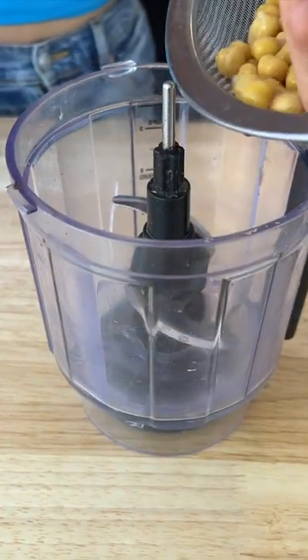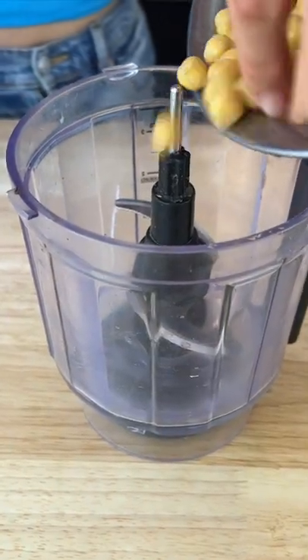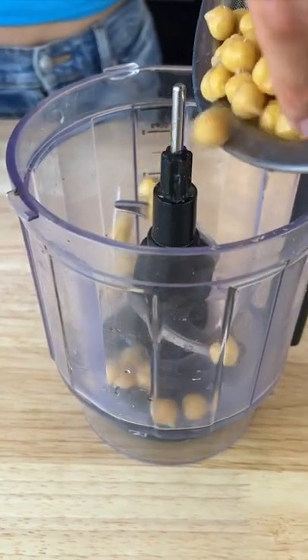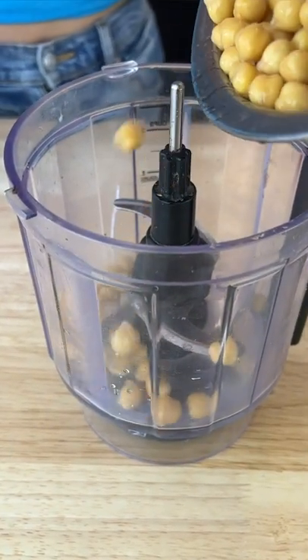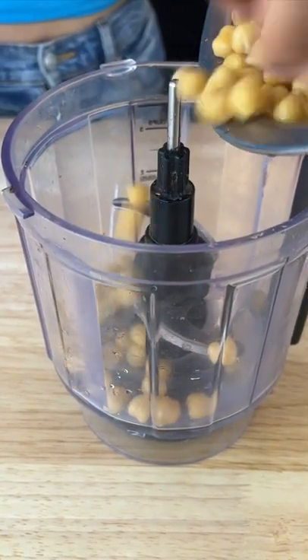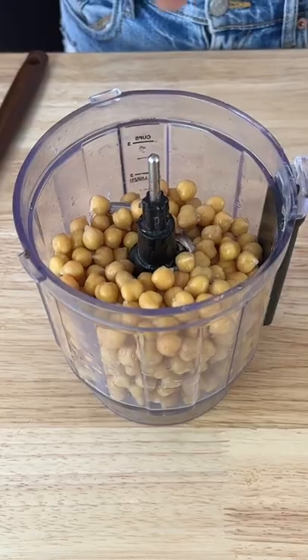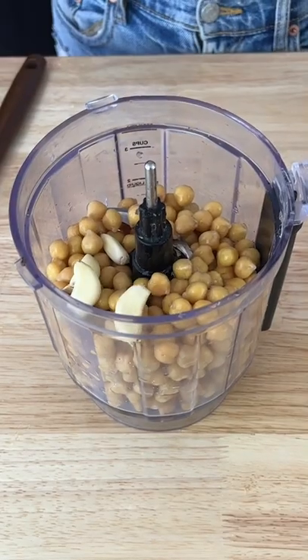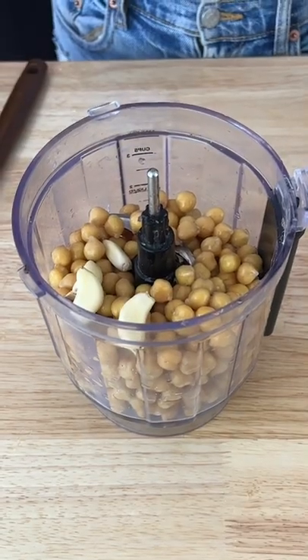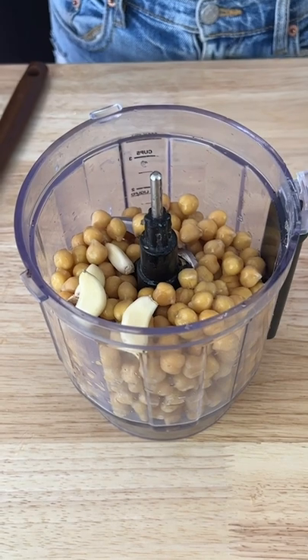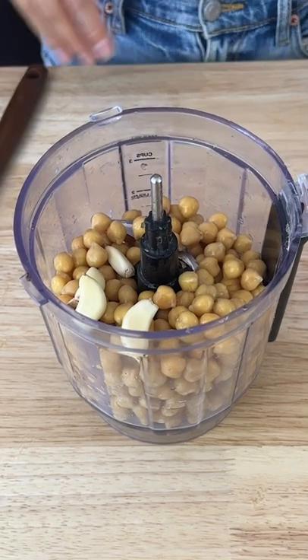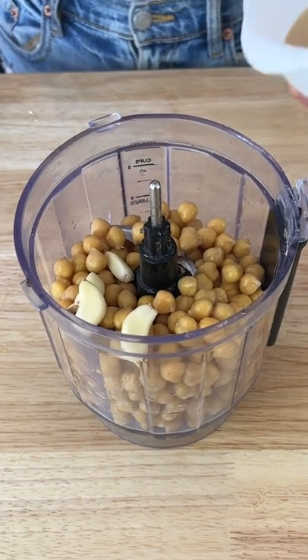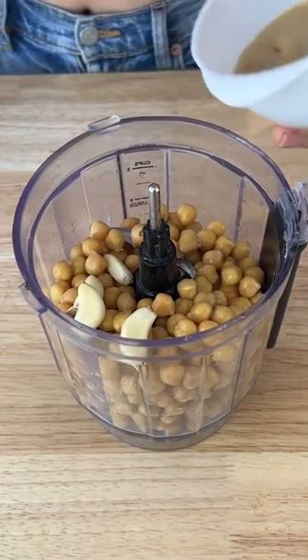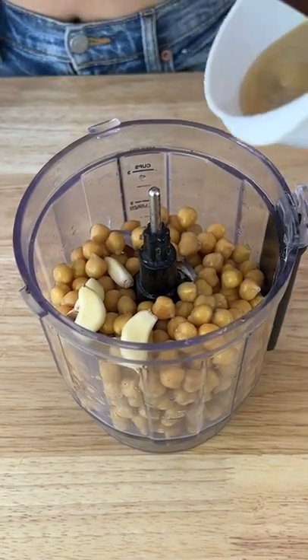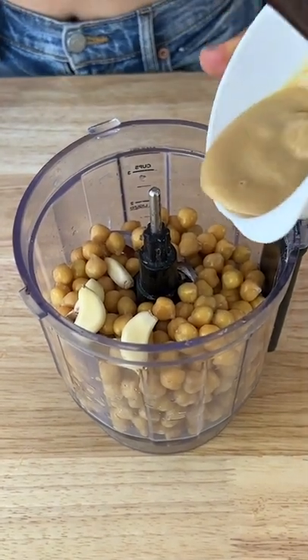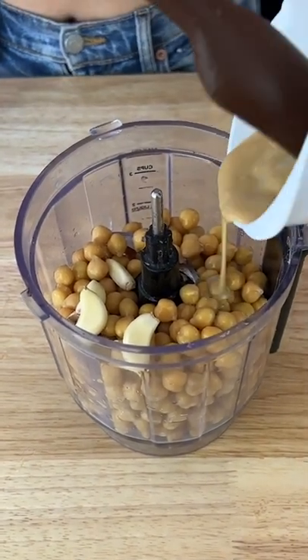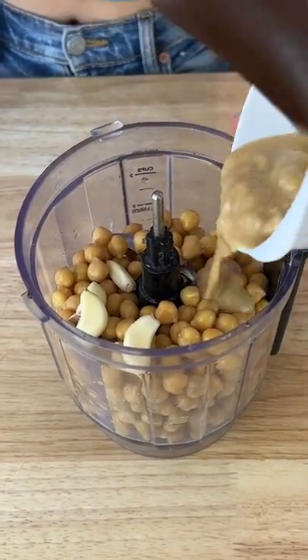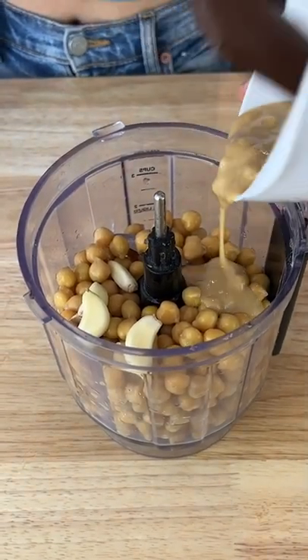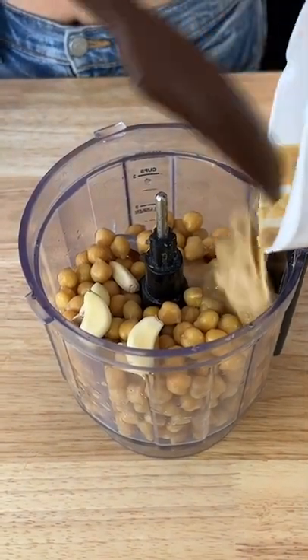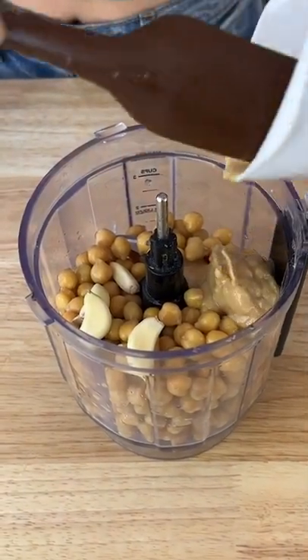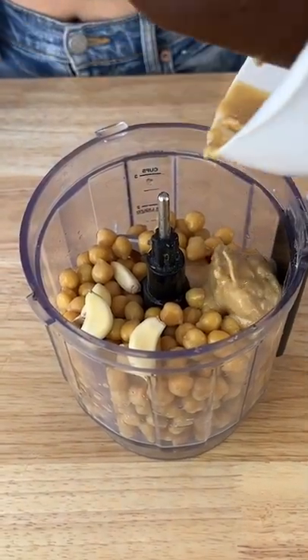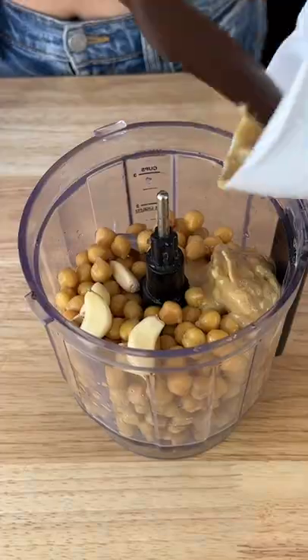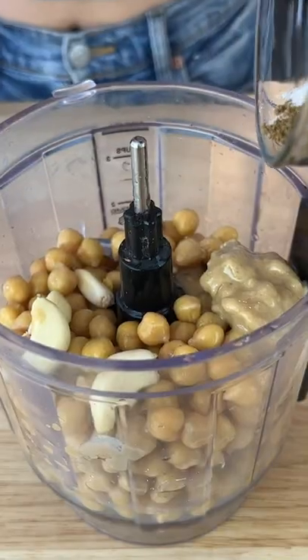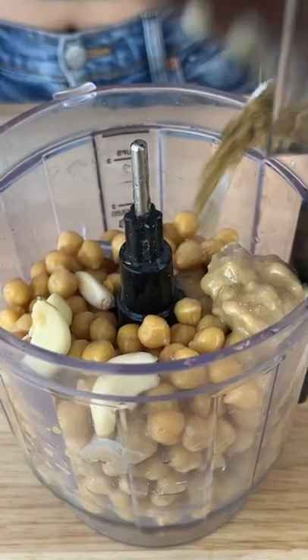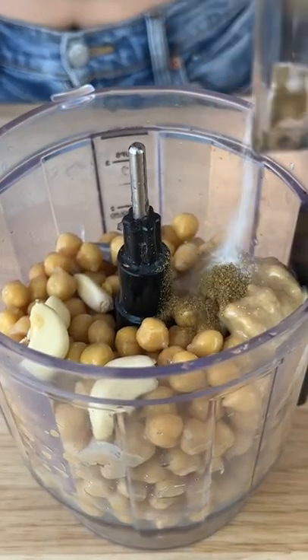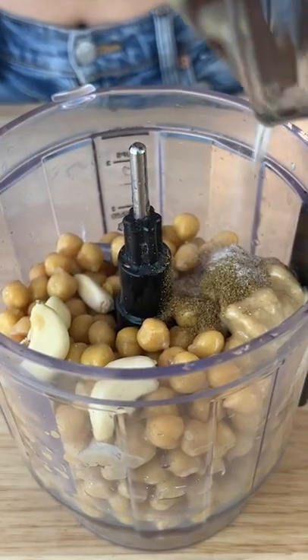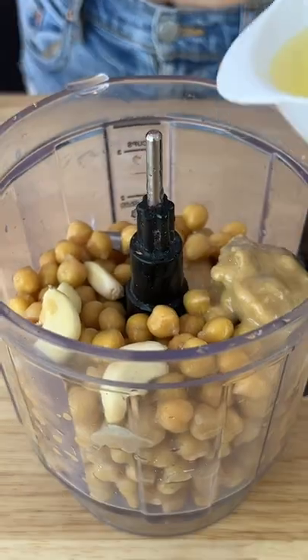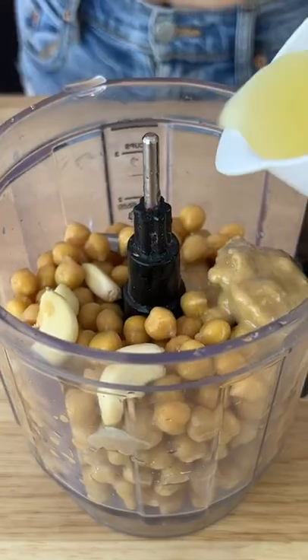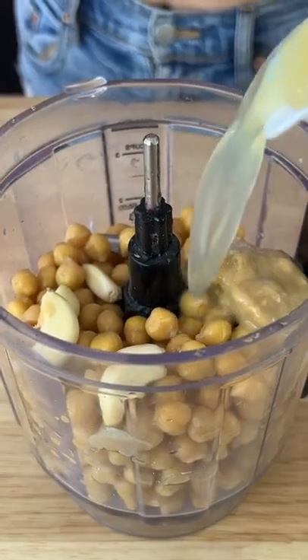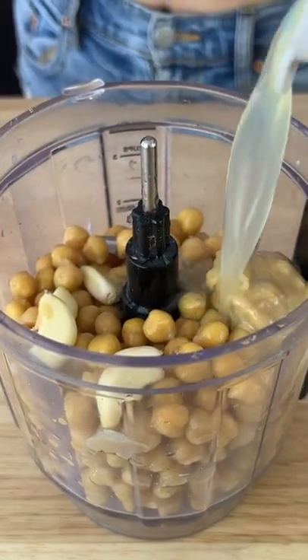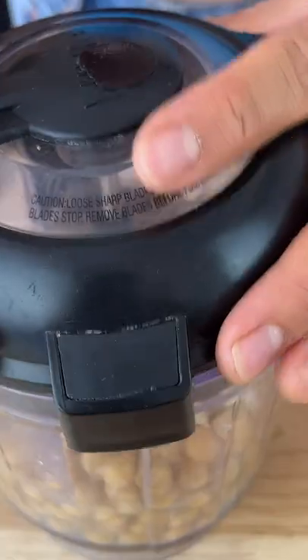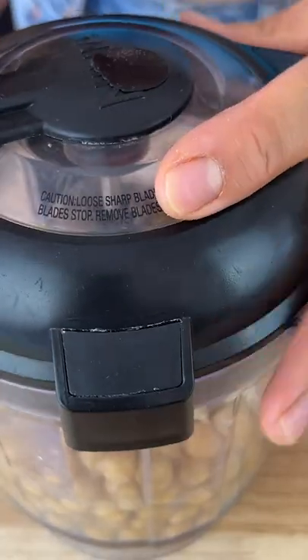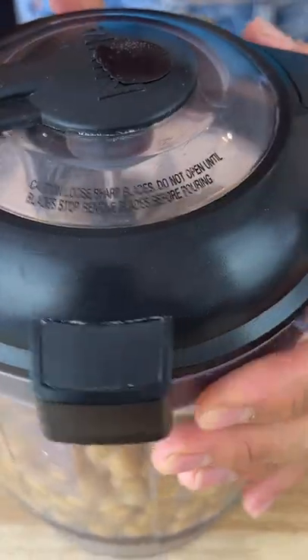Then take a food processor or a blender and add the drained chickpeas, some peeled garlic cloves, tahini which is a sesame paste, lemon juice, cumin, and salt. Then add in some of that aquafaba and blend it until smooth.